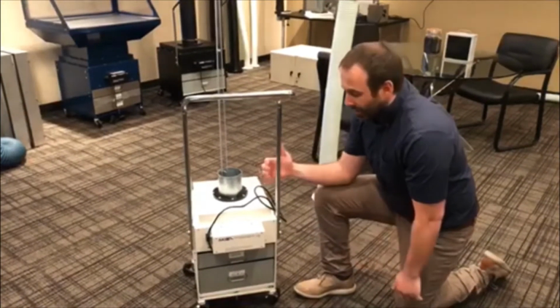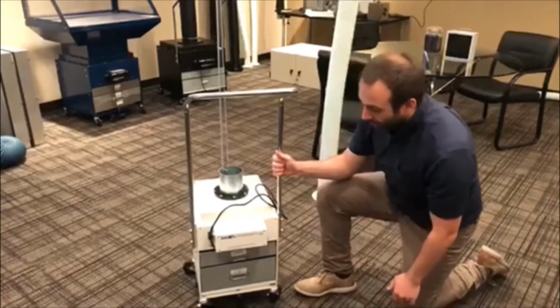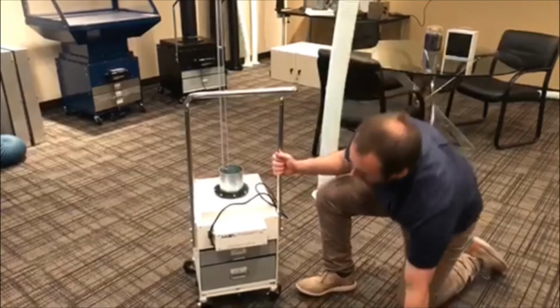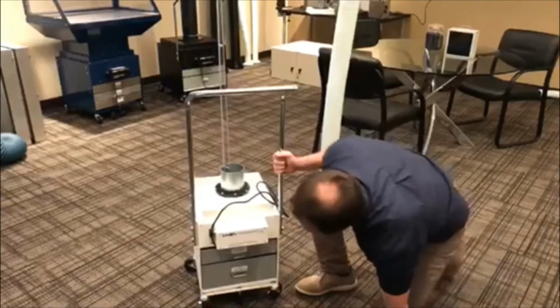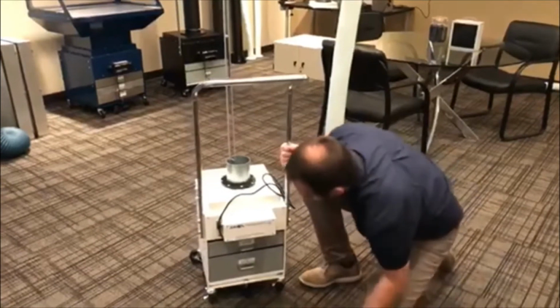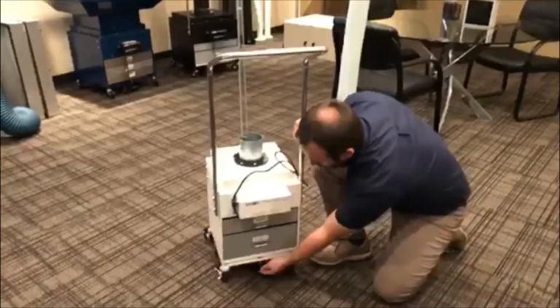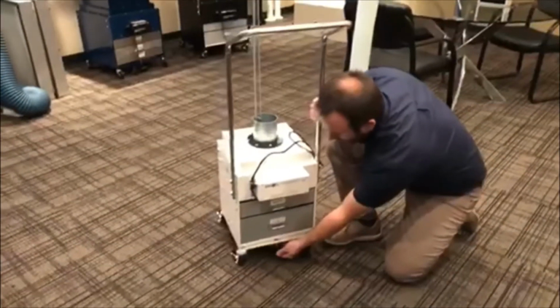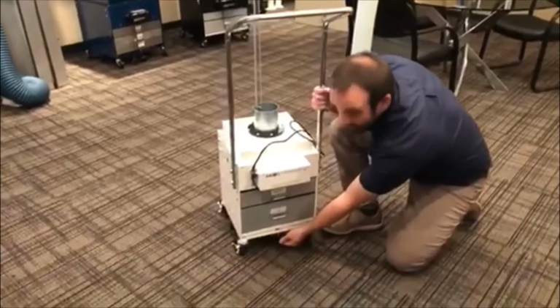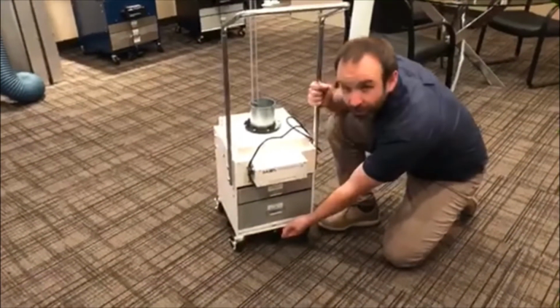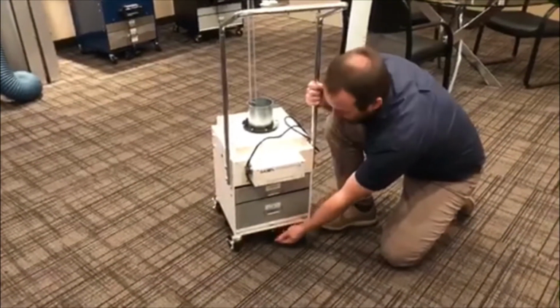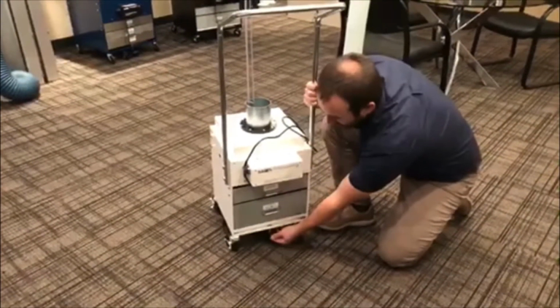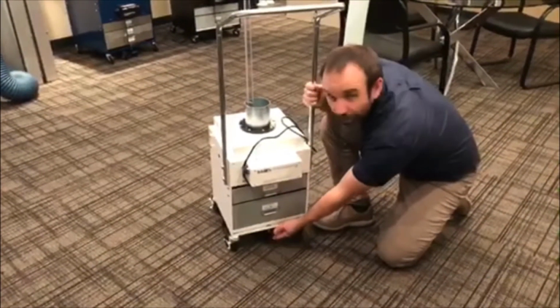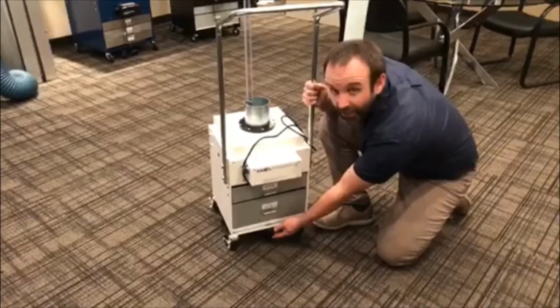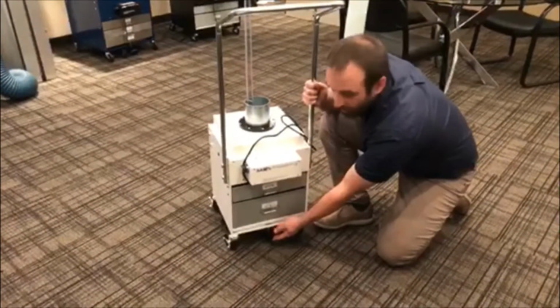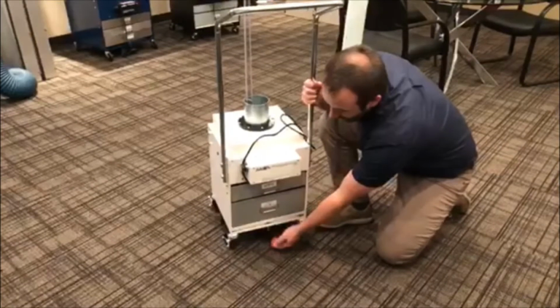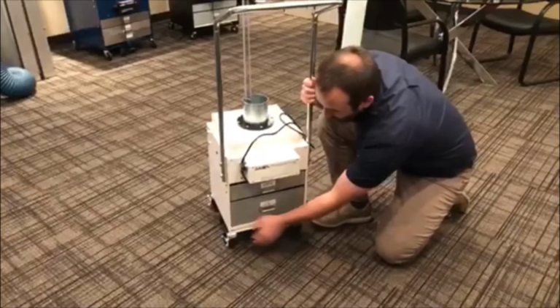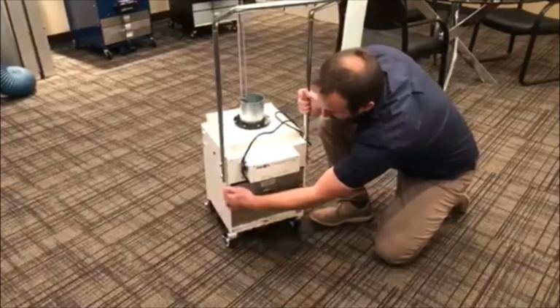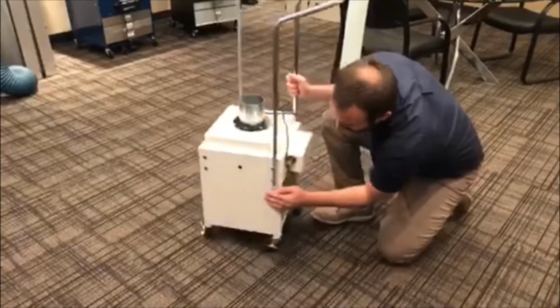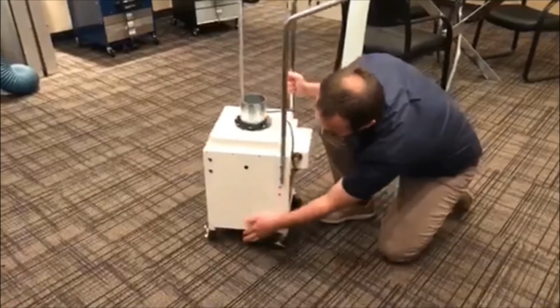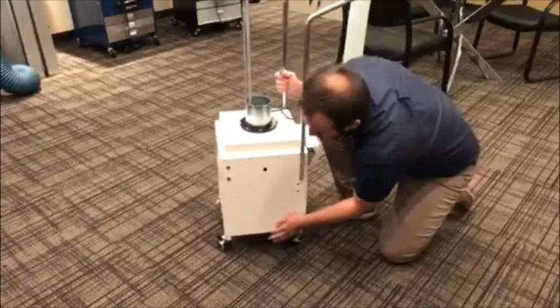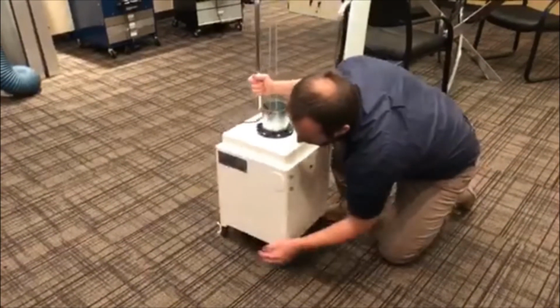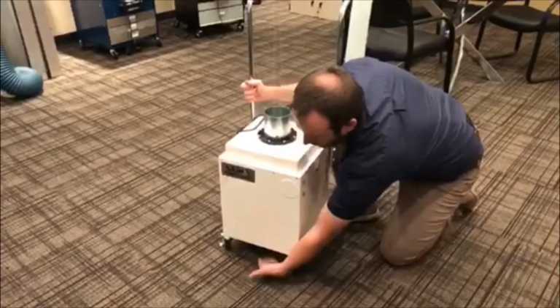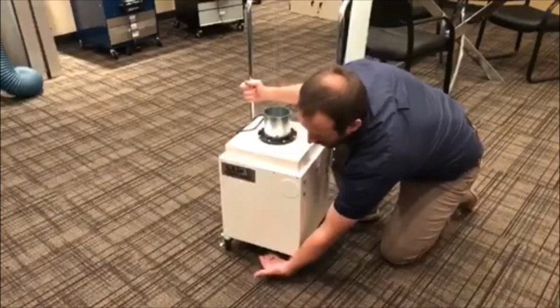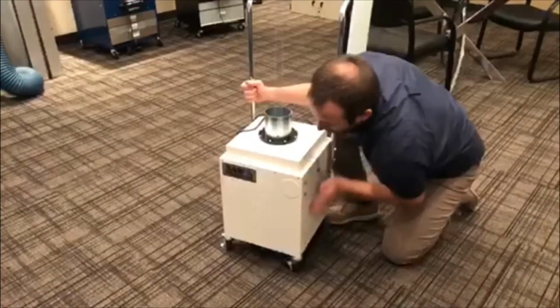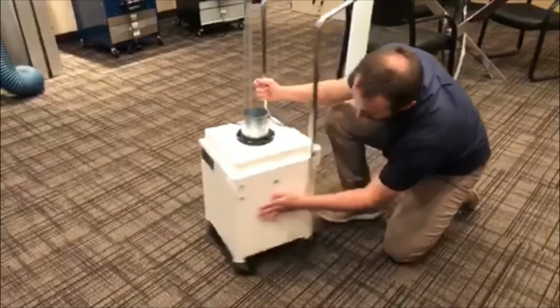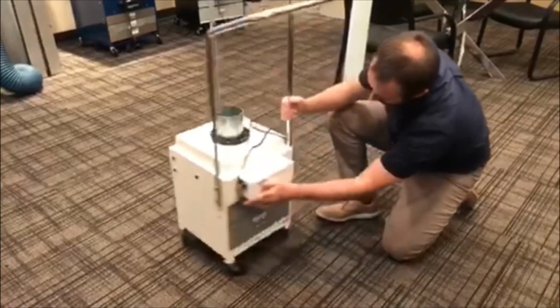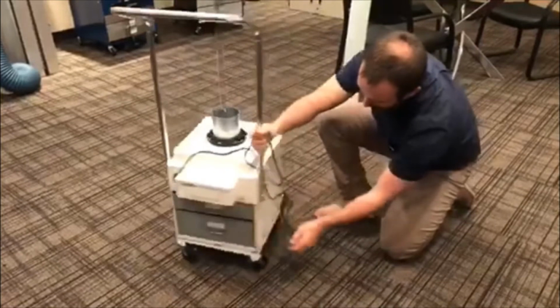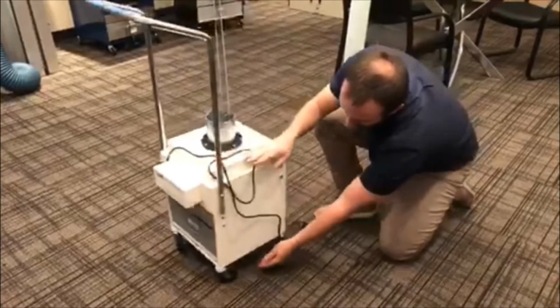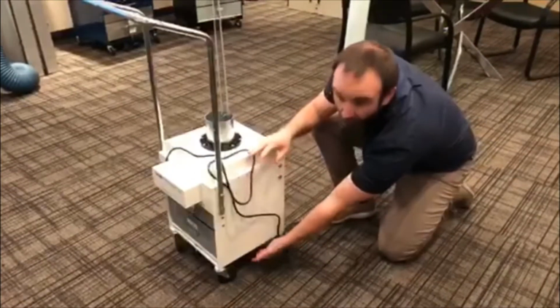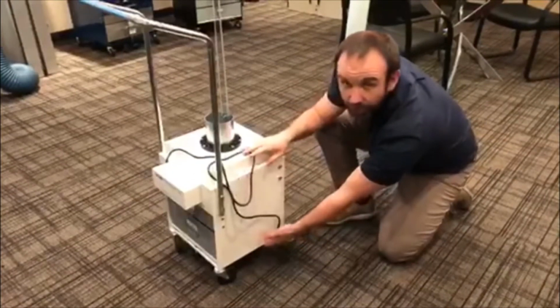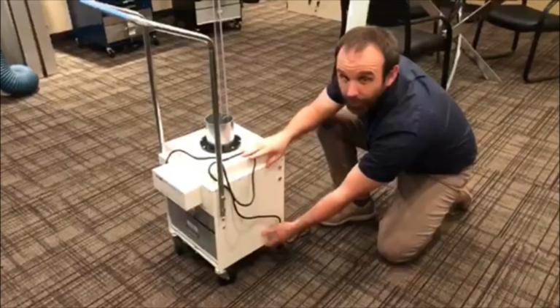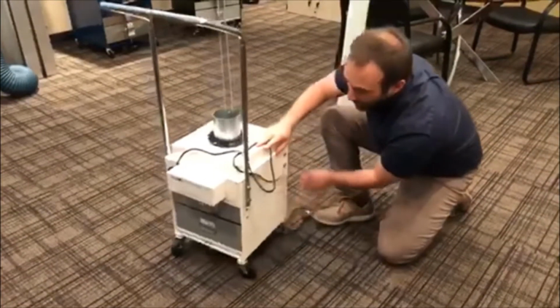On the bottom here you have a thumb screw. You can loosen it by hand. There are four of them — one here, here, here in the middle again, and here. They're all placed in between the wheels.